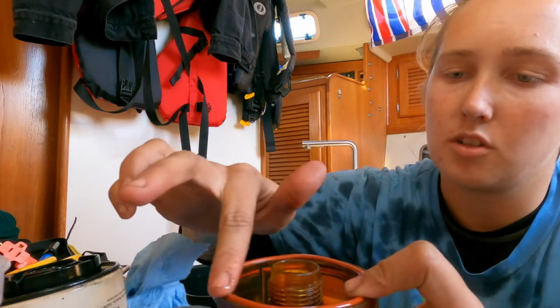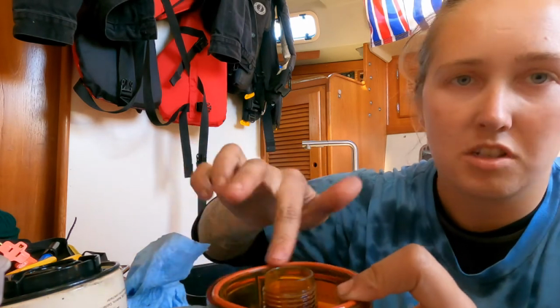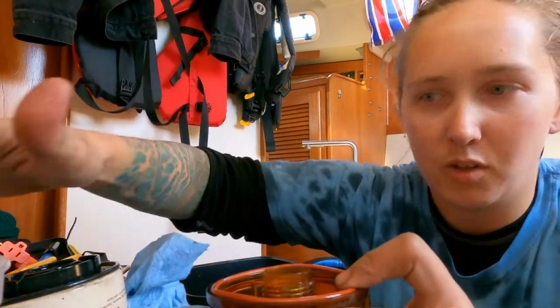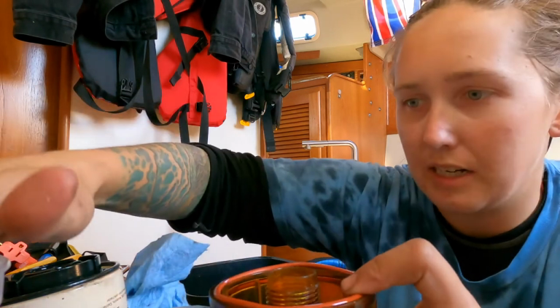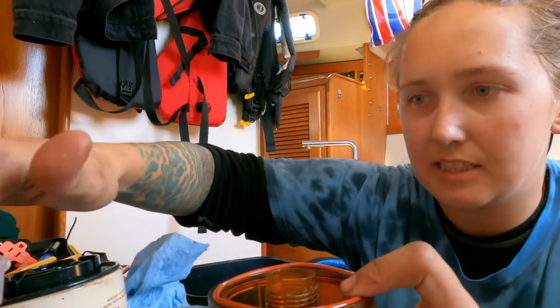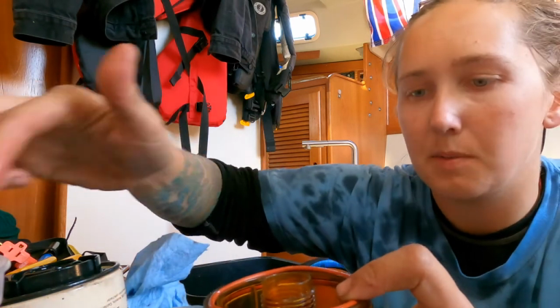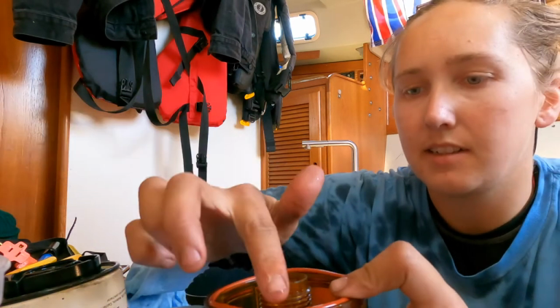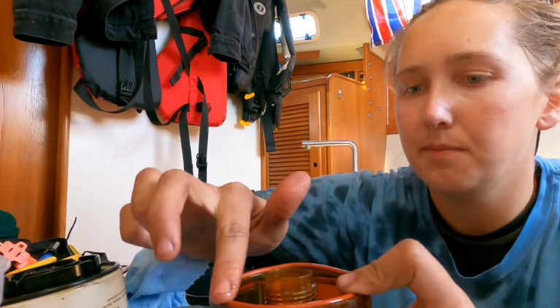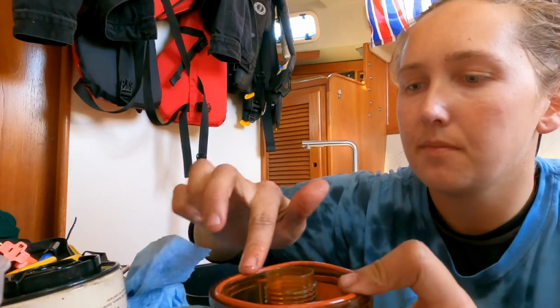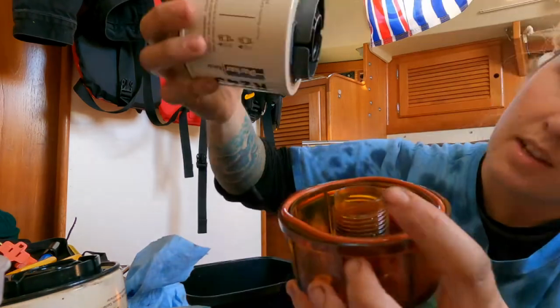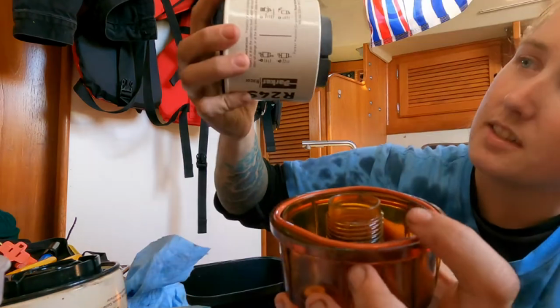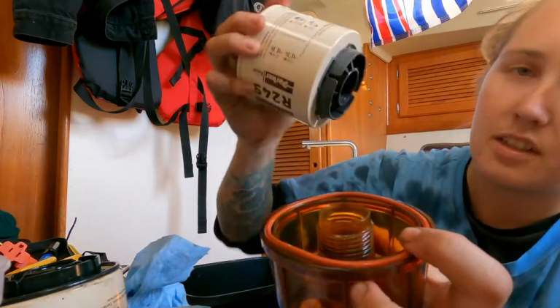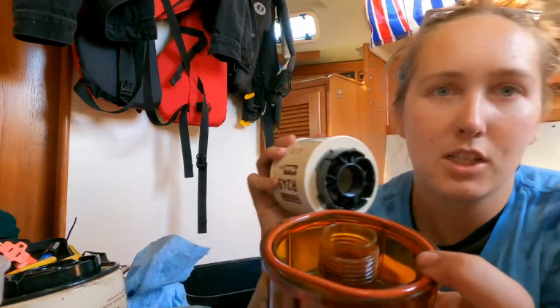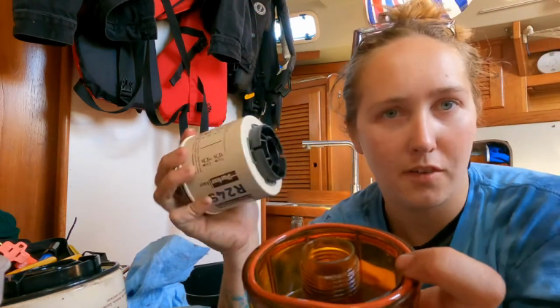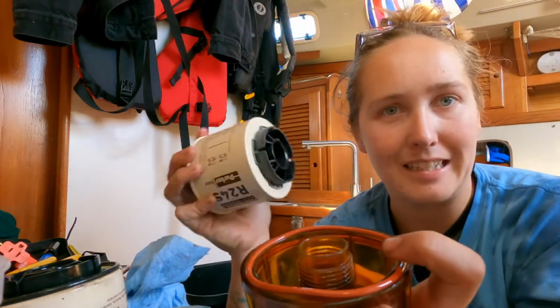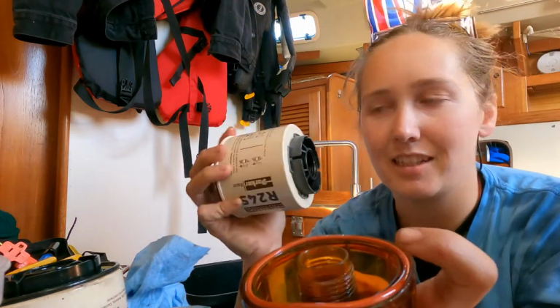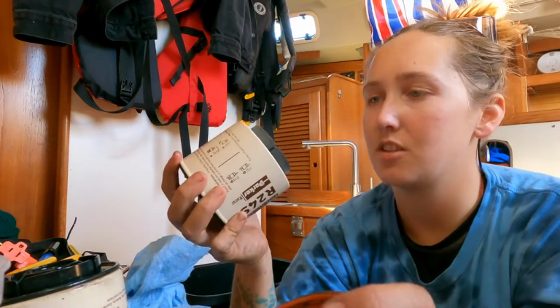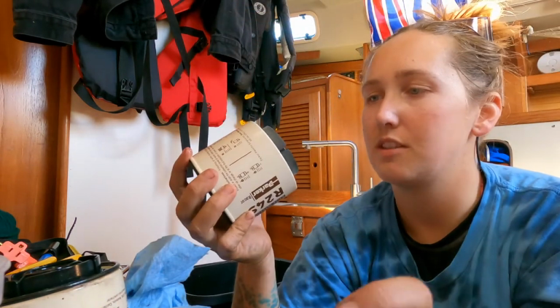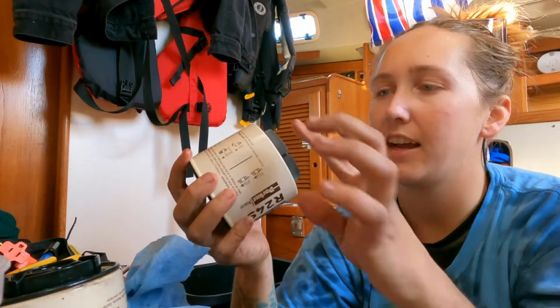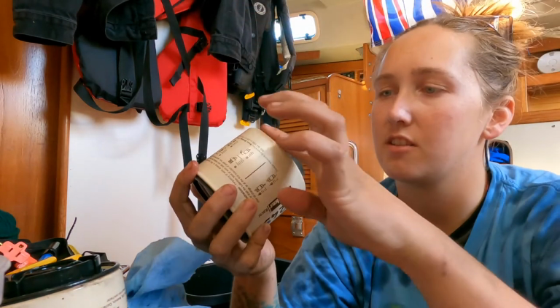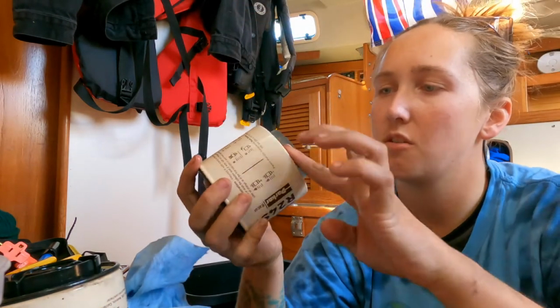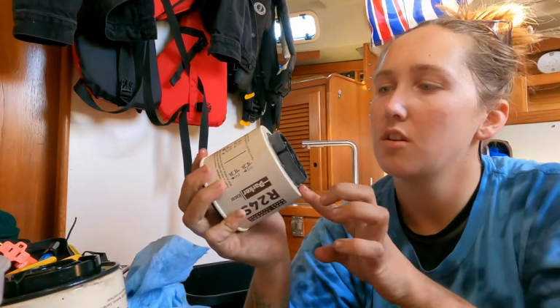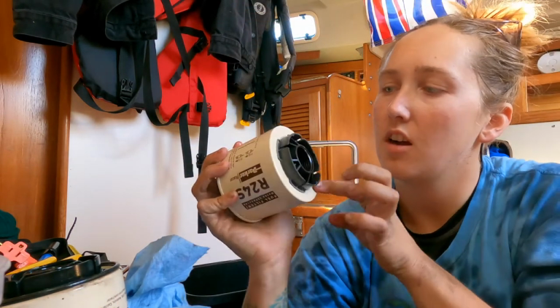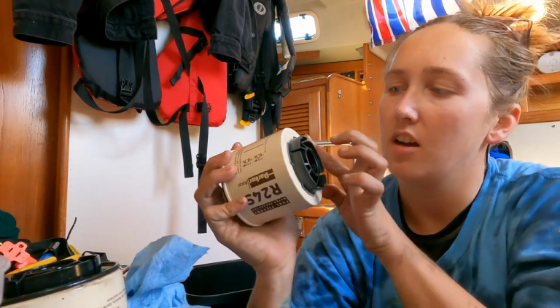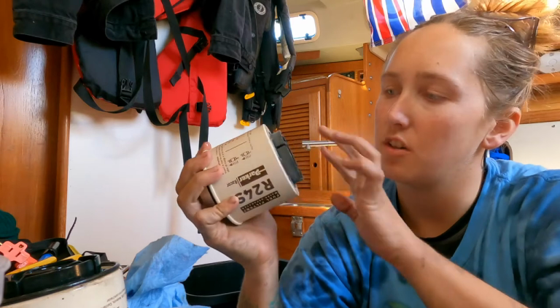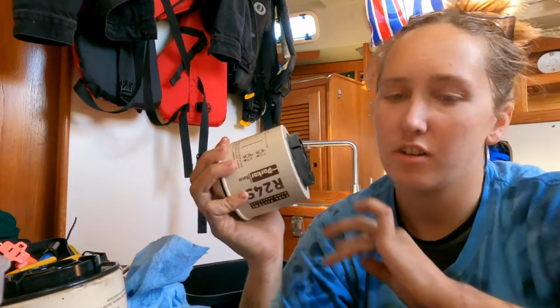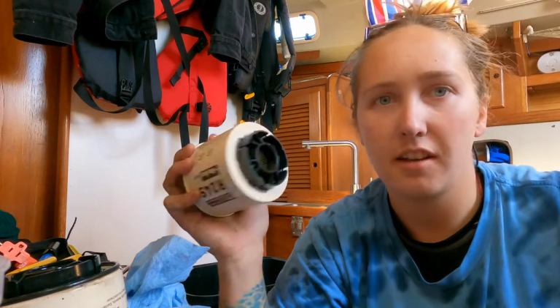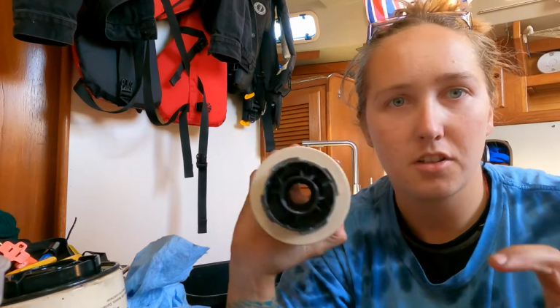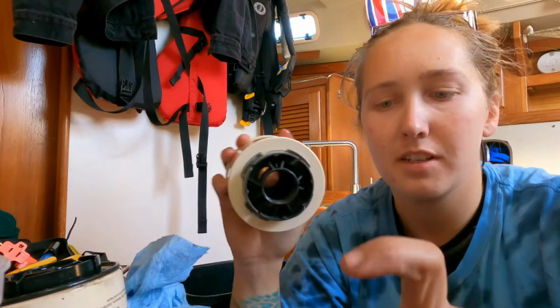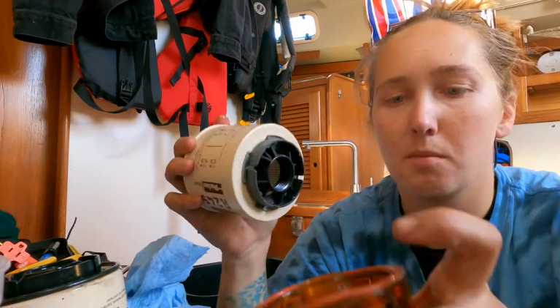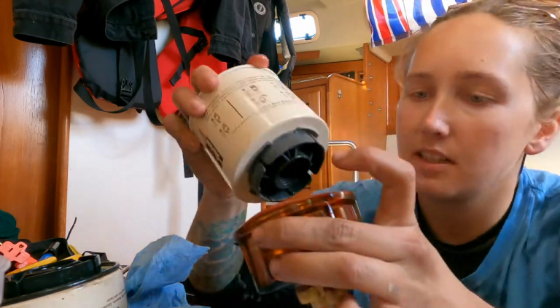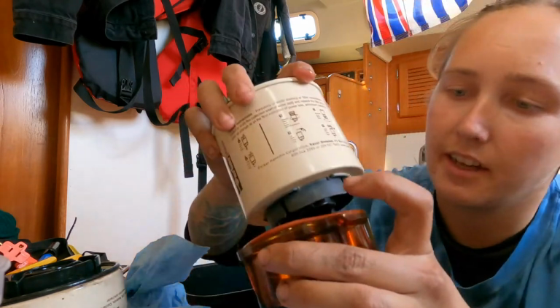You'll want to get some diesel and run it along the O-ring — you're just lubricating the seal, basically. It's good to make sure everything's clean, there are no defects, and no dirt or anything on the surface that will be sealing it.